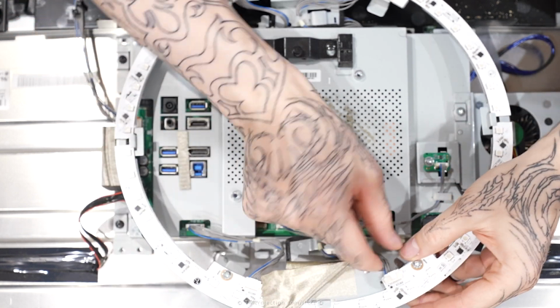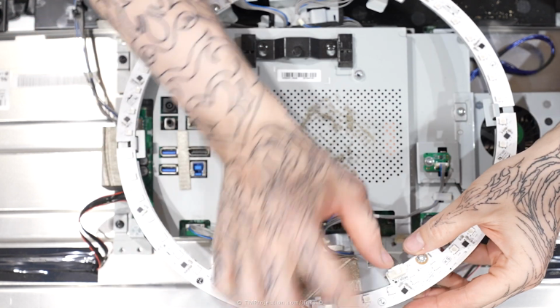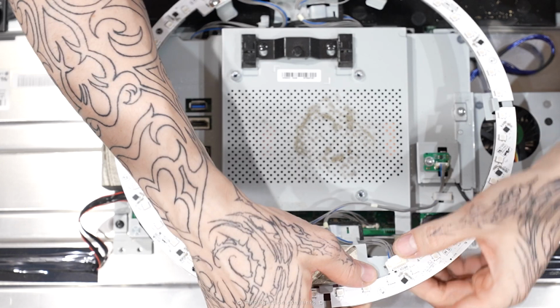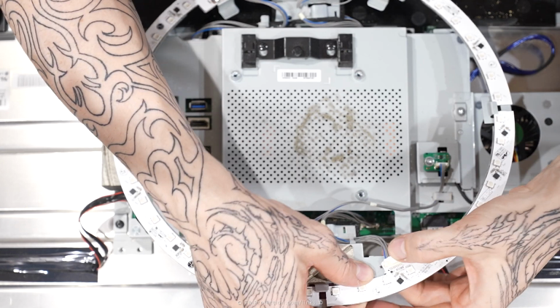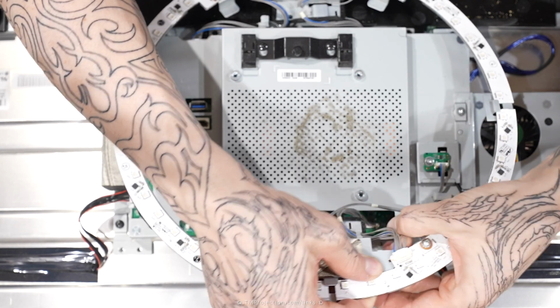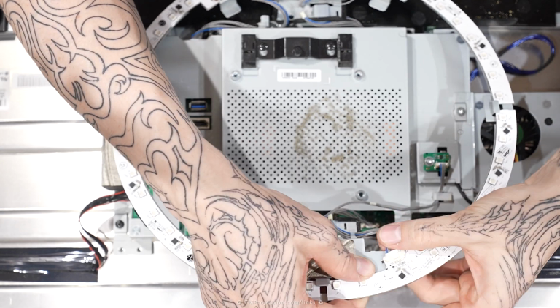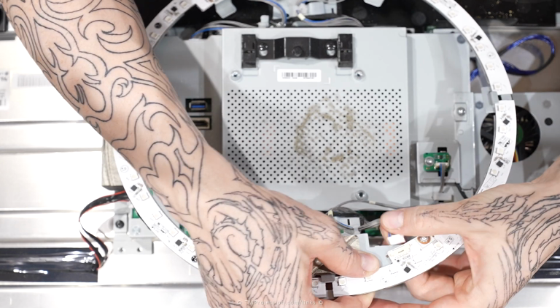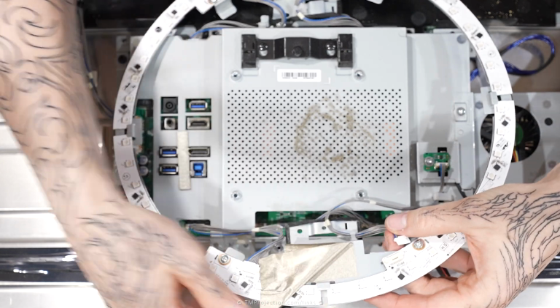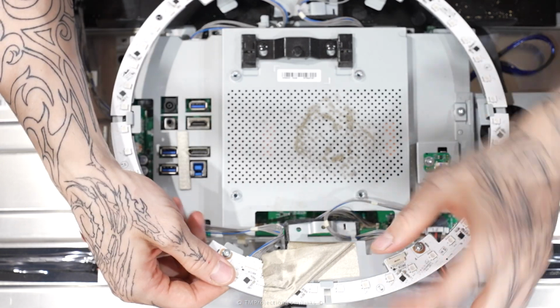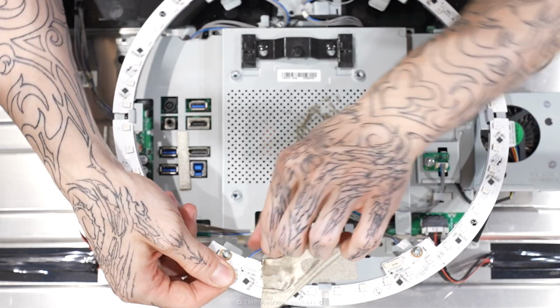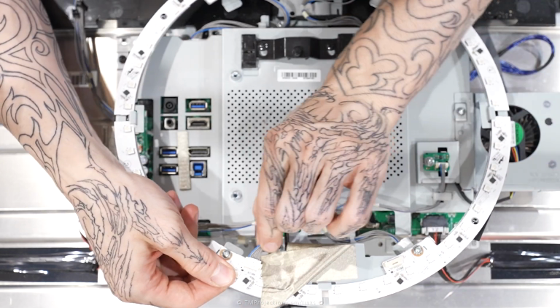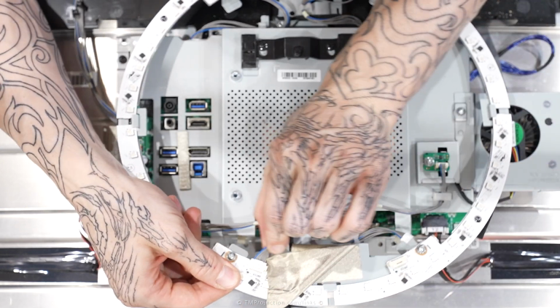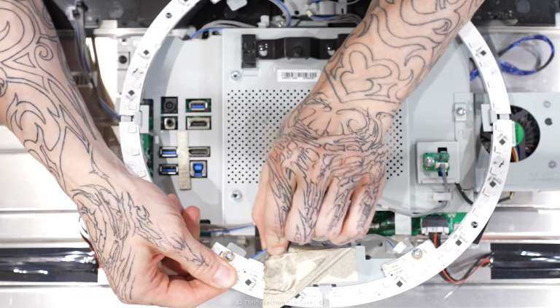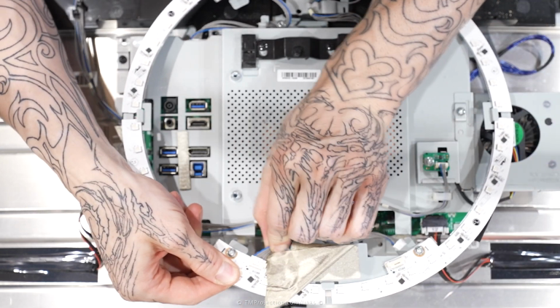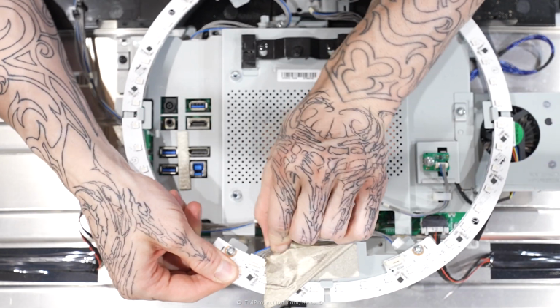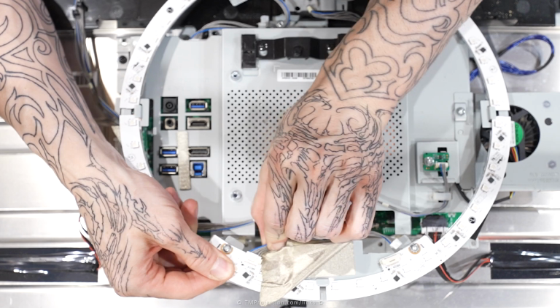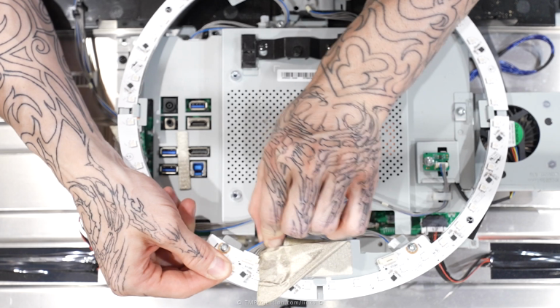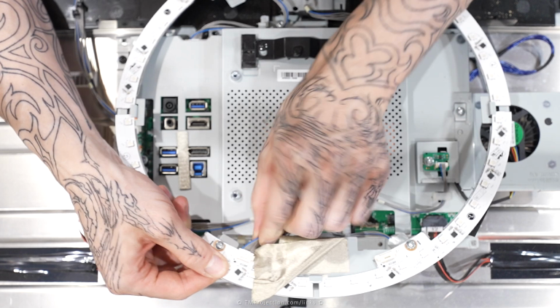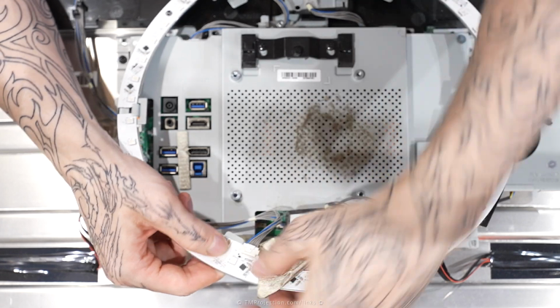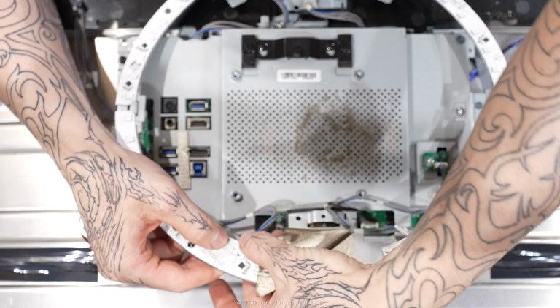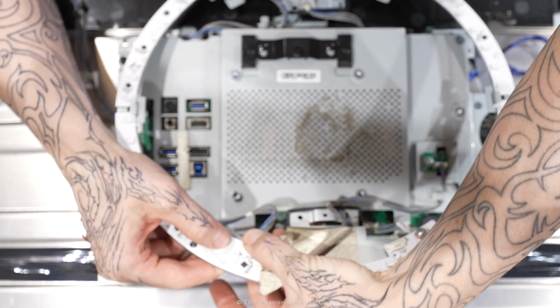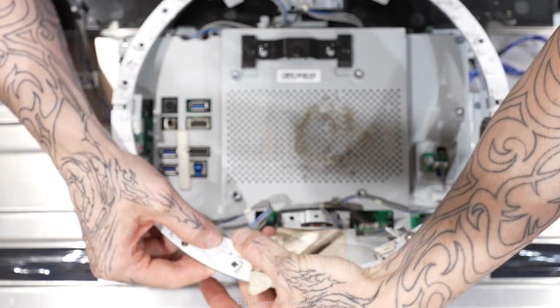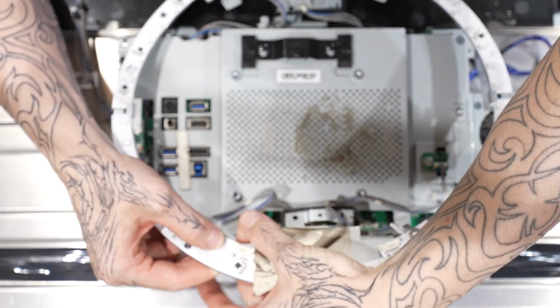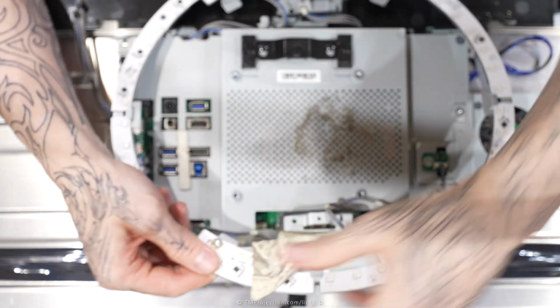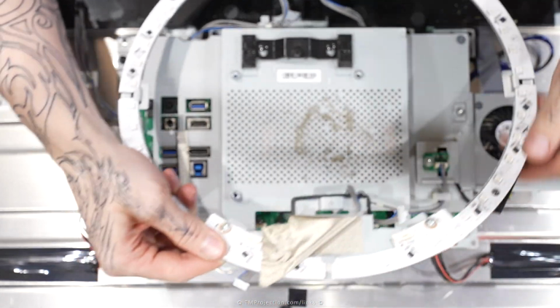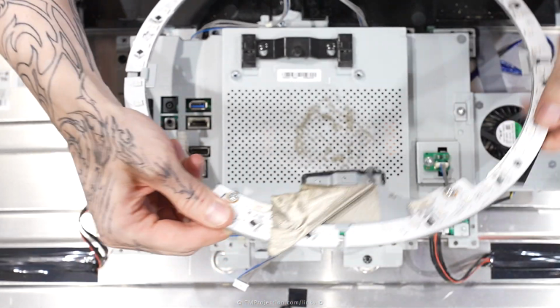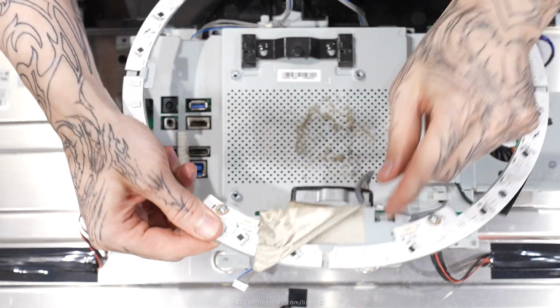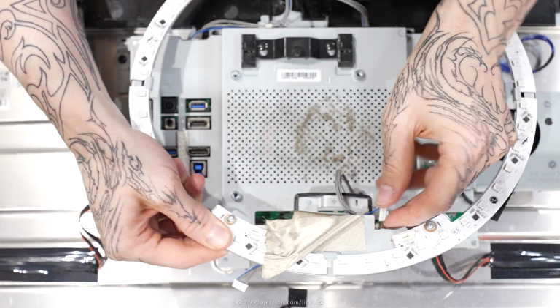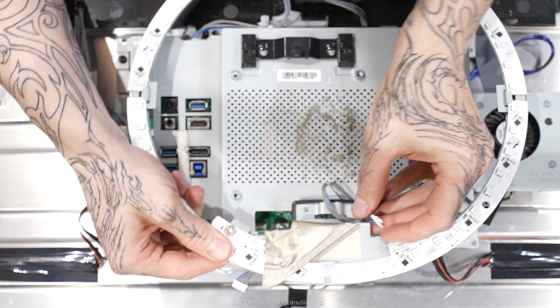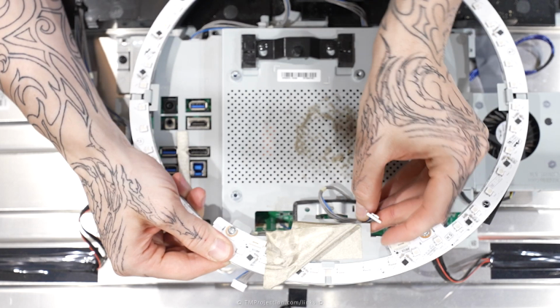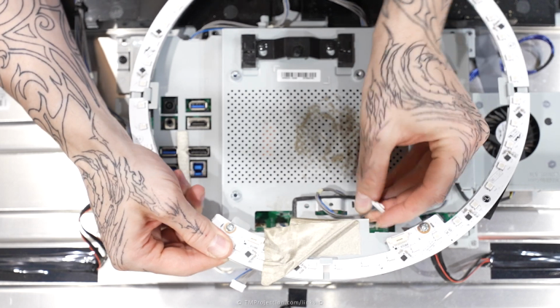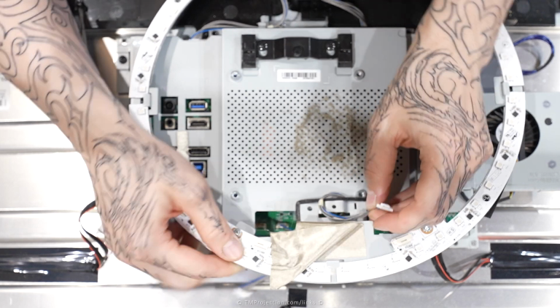I'm going to actually just detach this and attach it to these sides because the cables are in their corresponding locations. But I do need to unclip this cable.